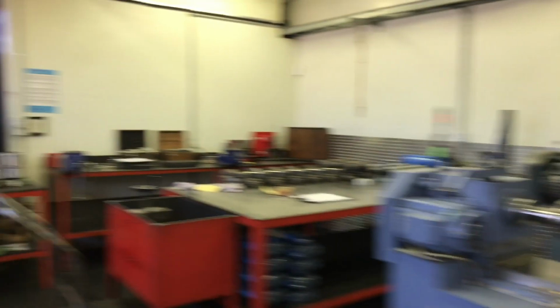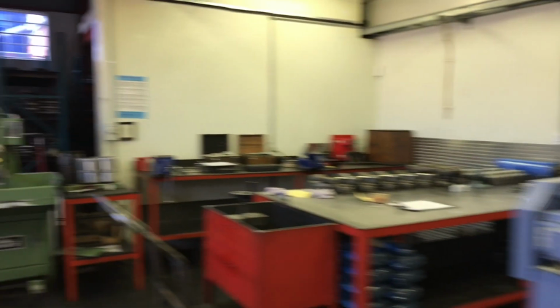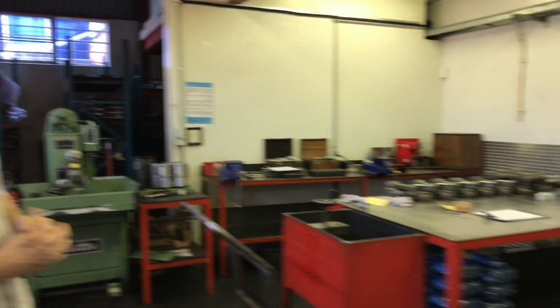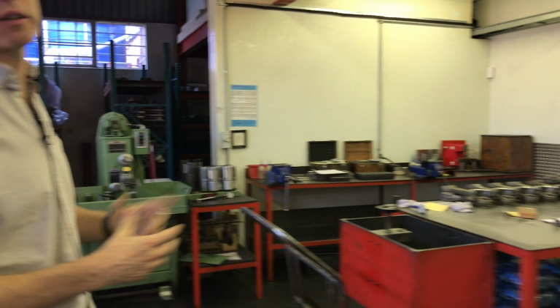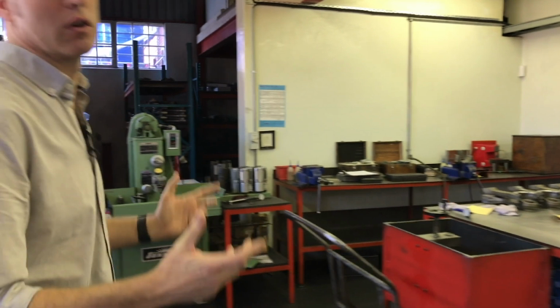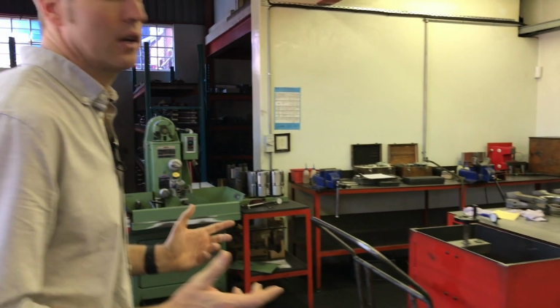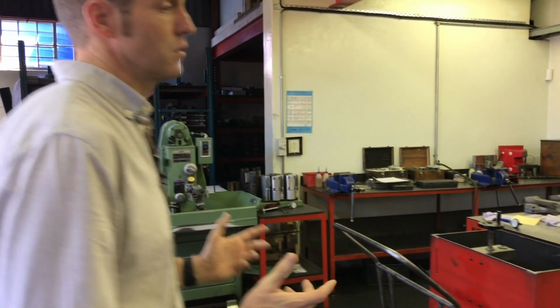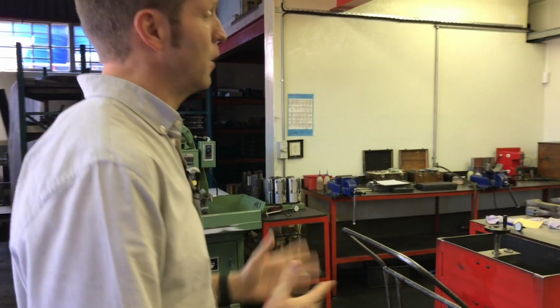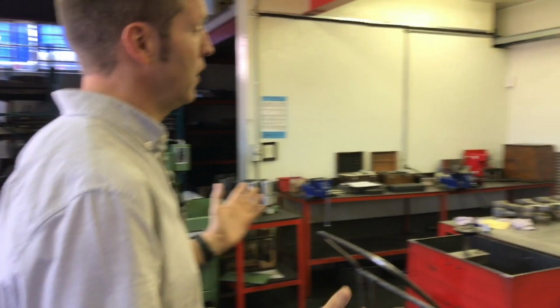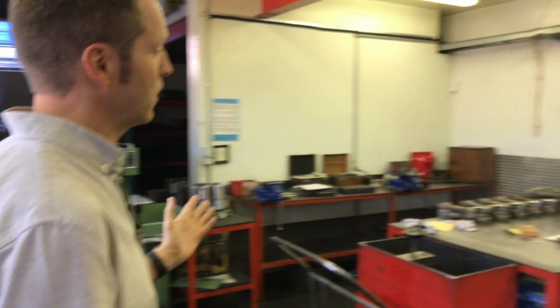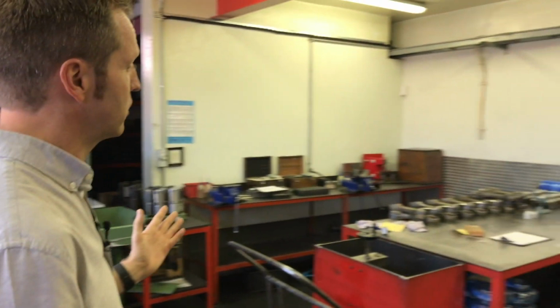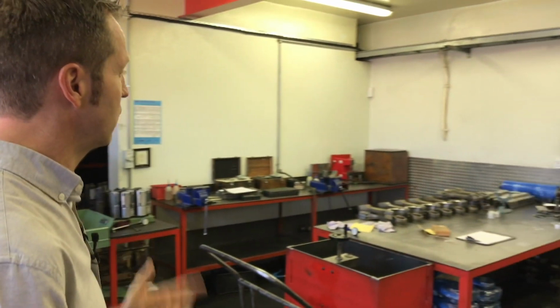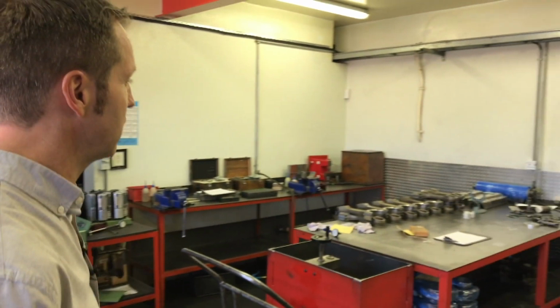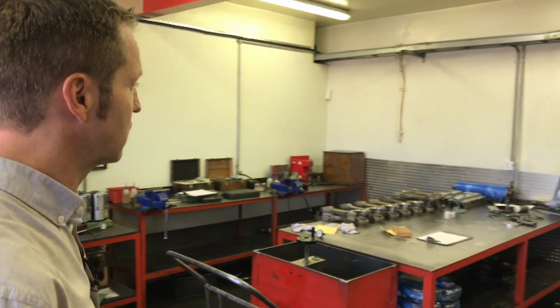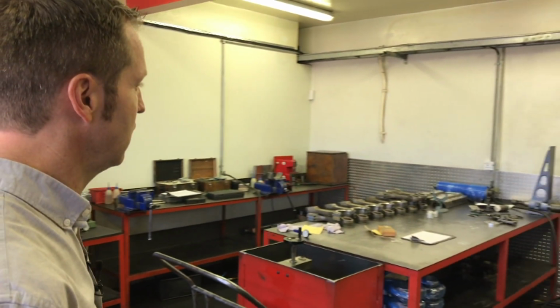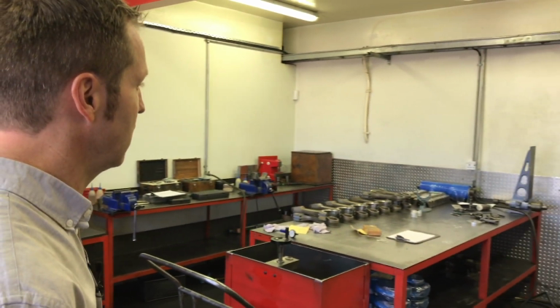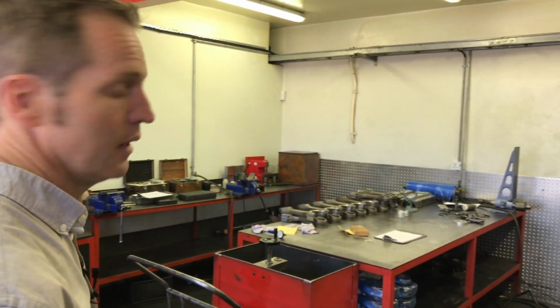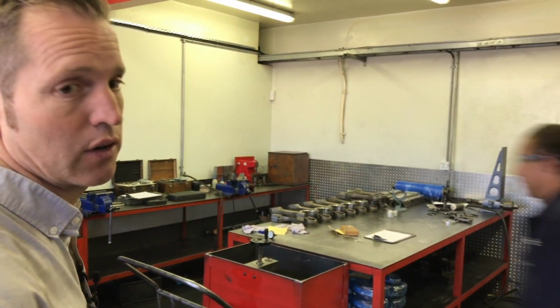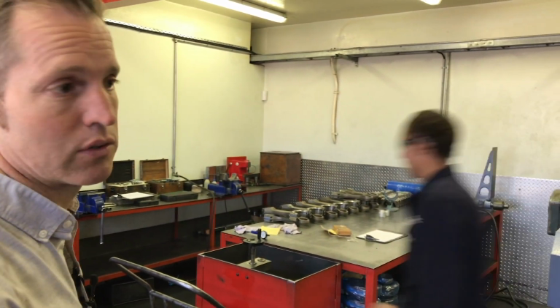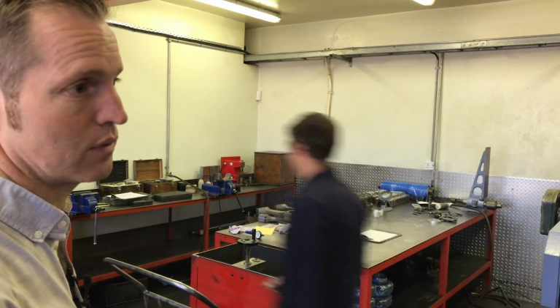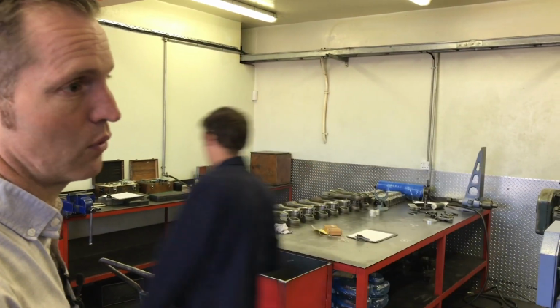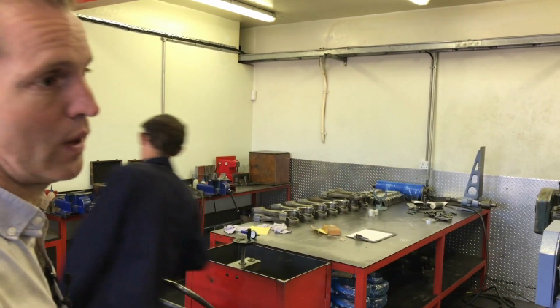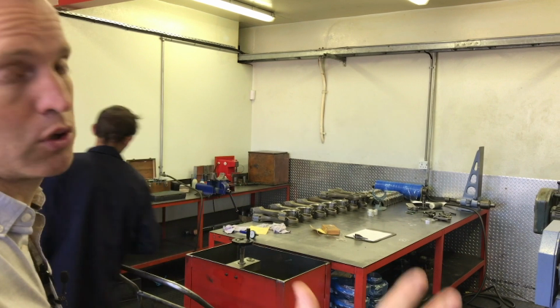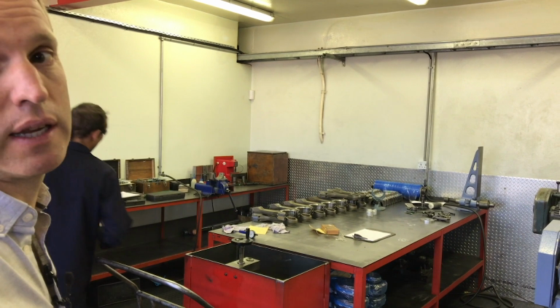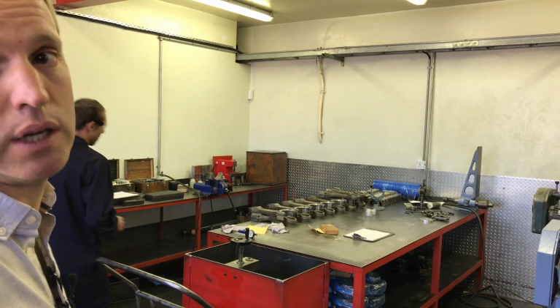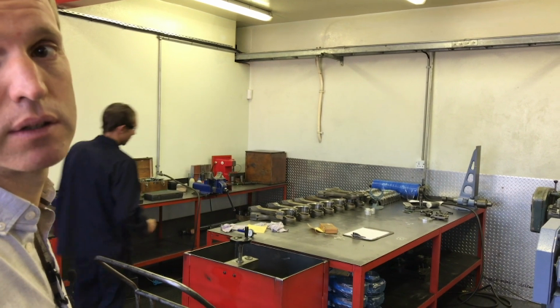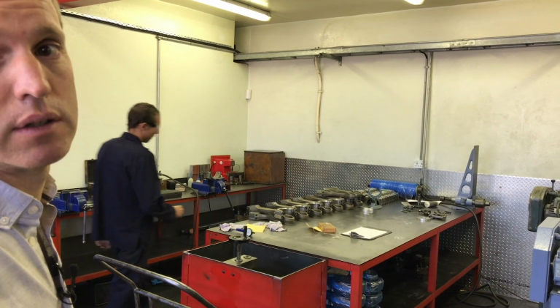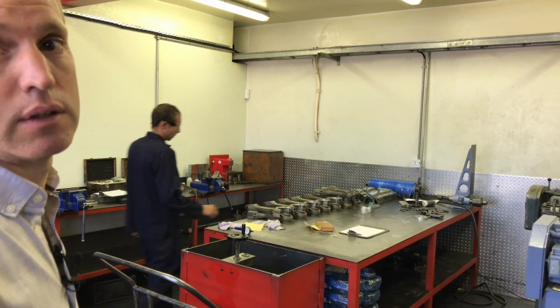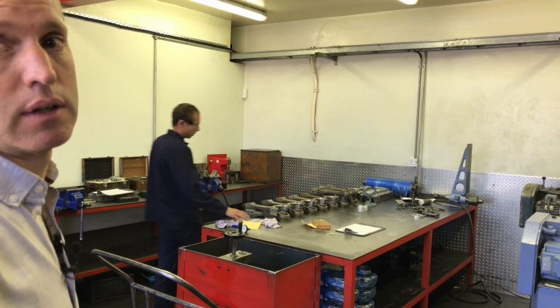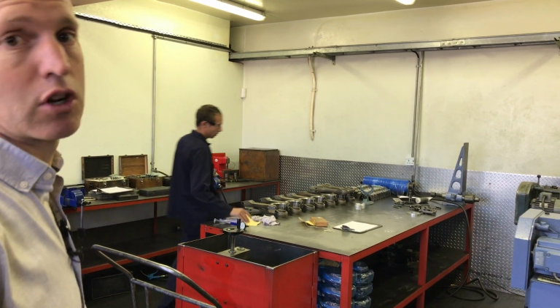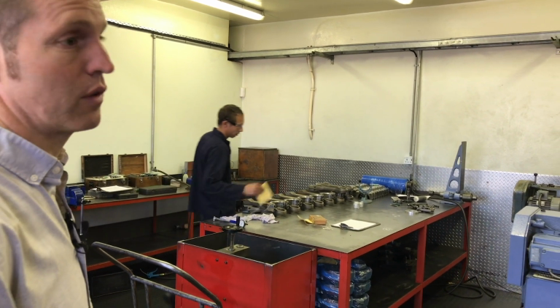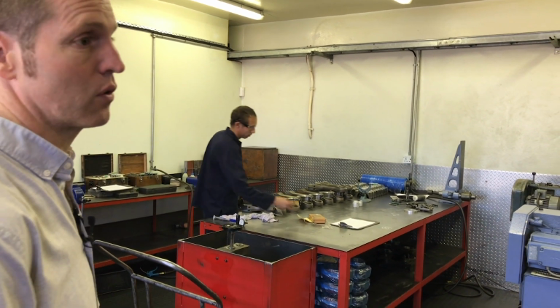And this is our connecting rod section, where we're reconditioning or remanufacturing connecting rods all the way up to your big EMD locomotive conrods.